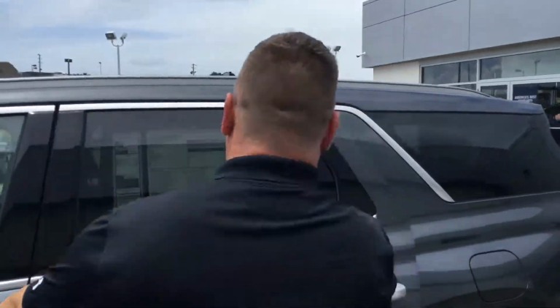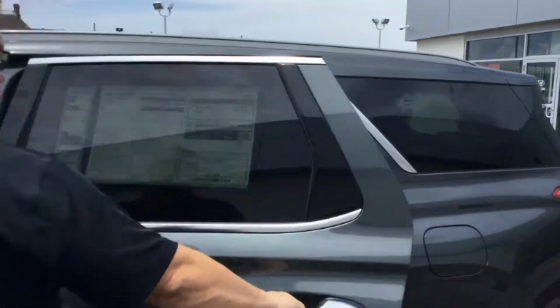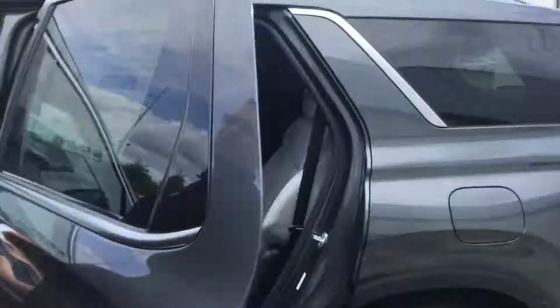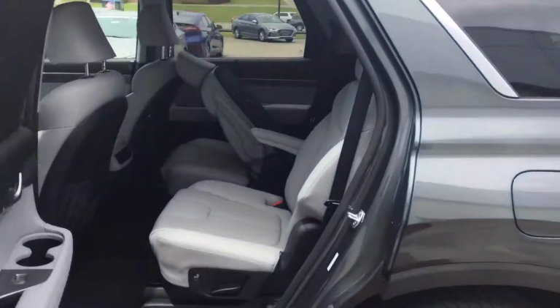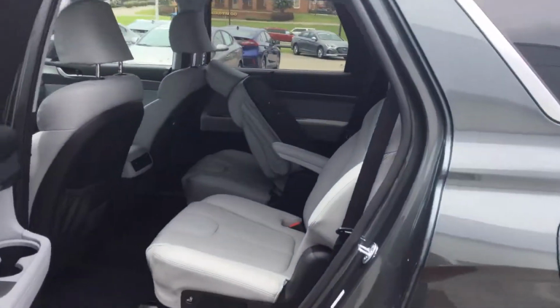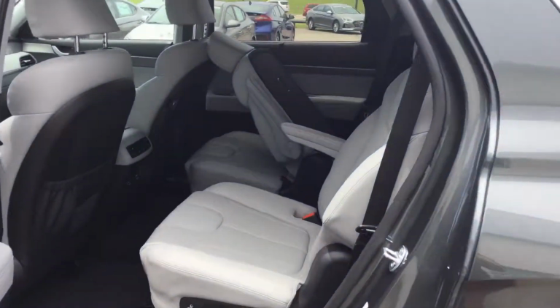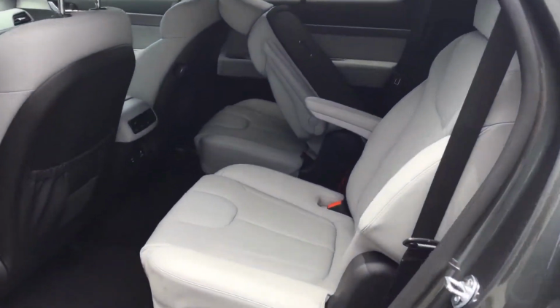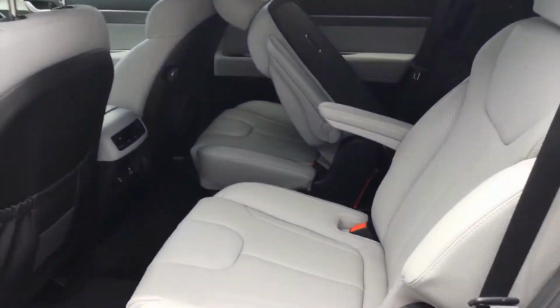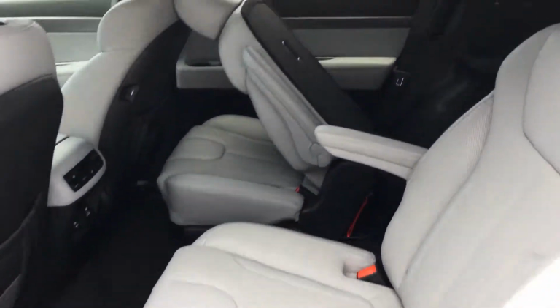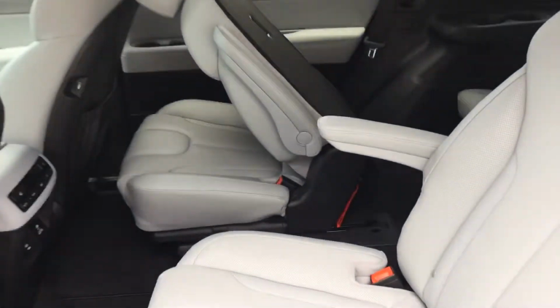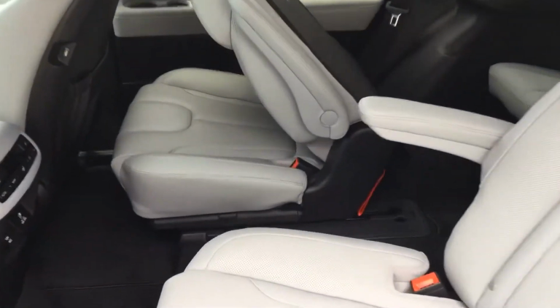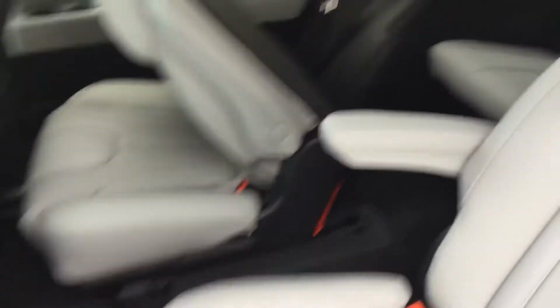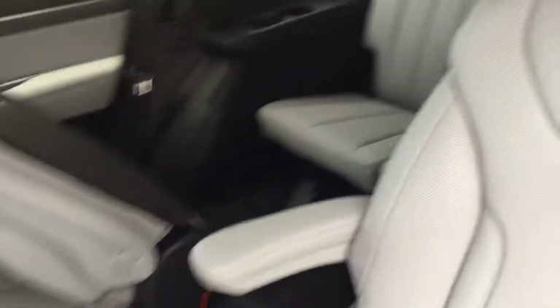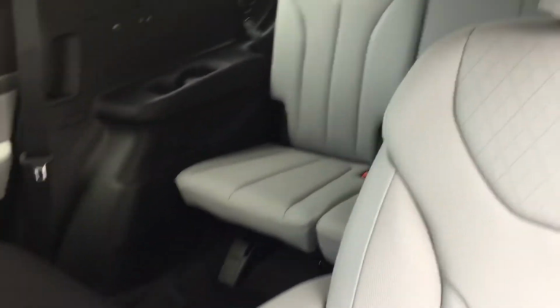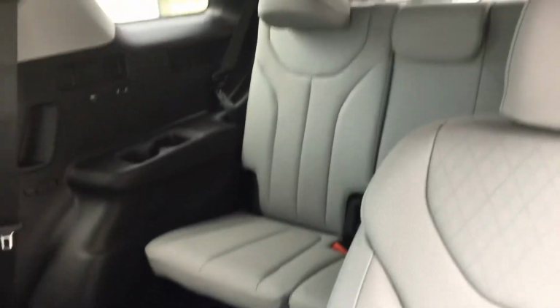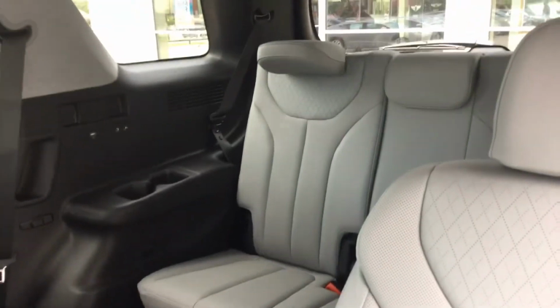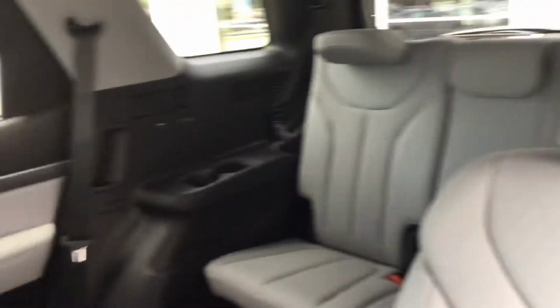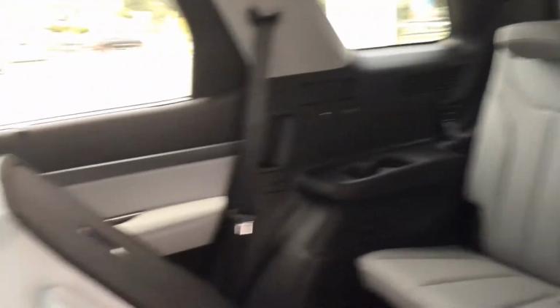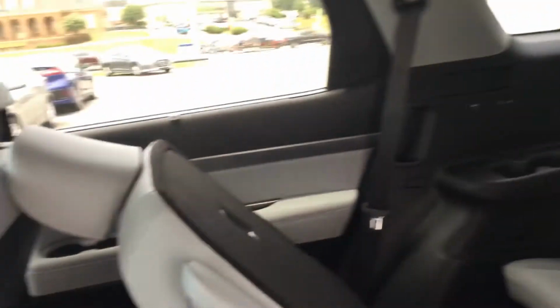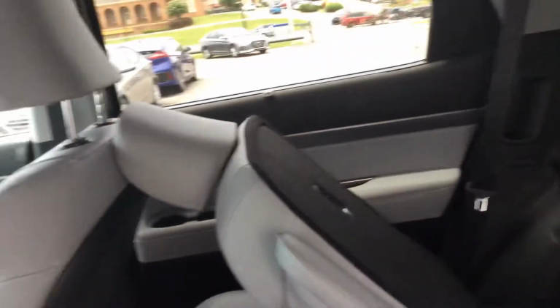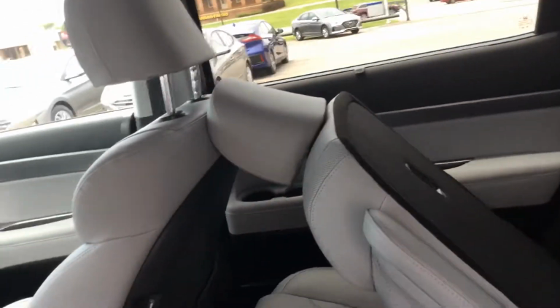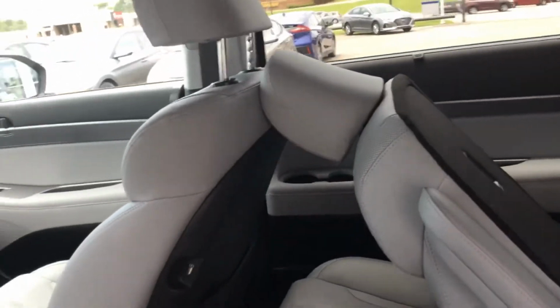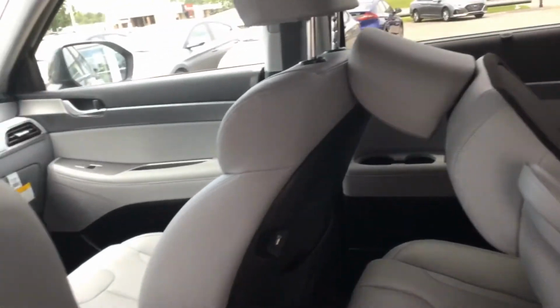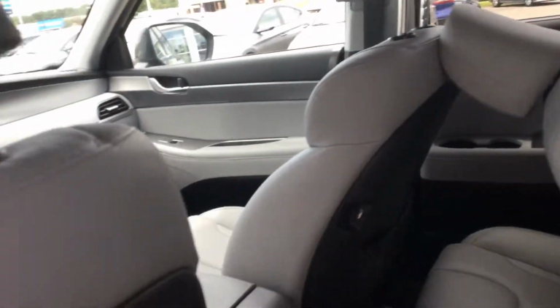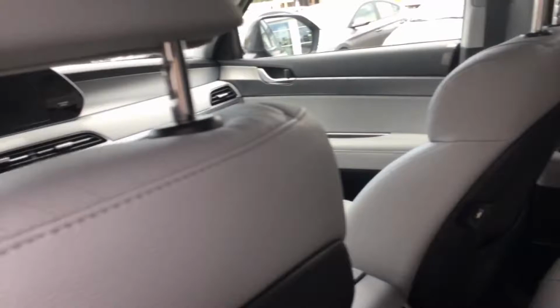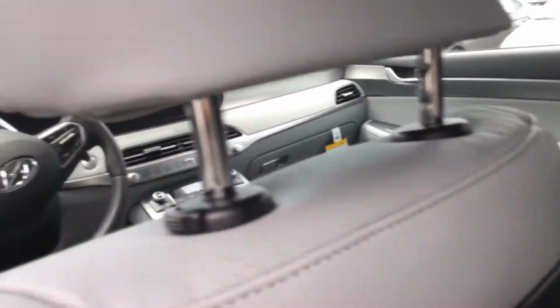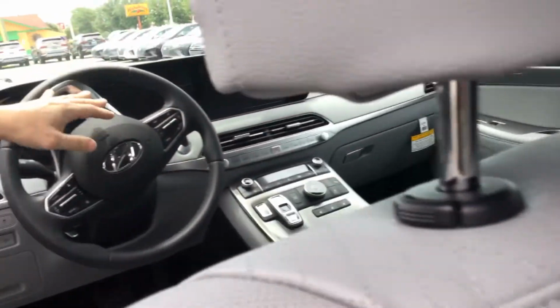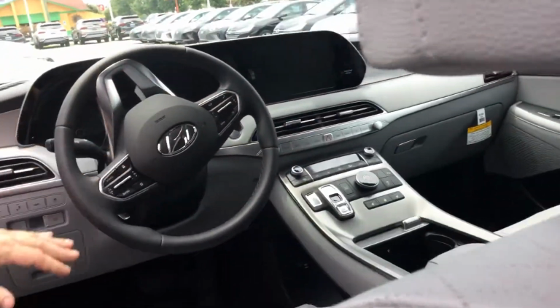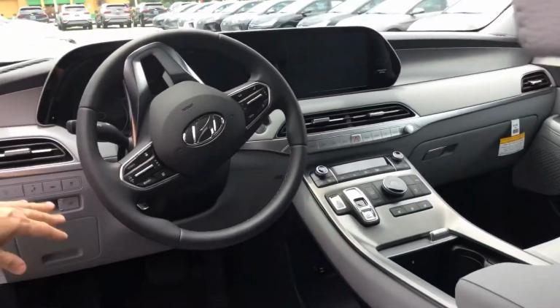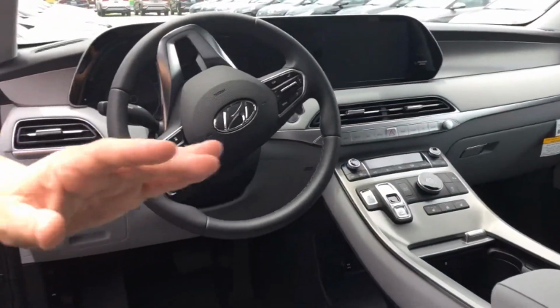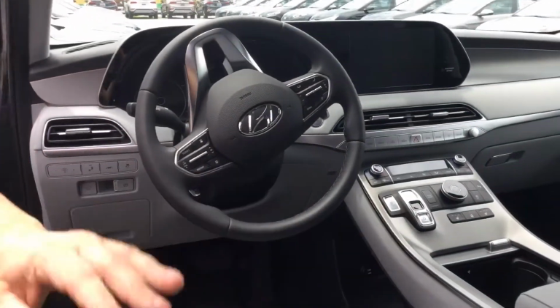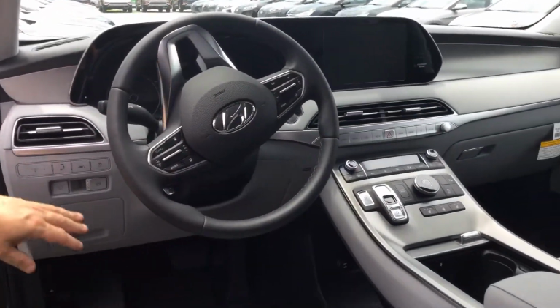Let's take a look inside. They come with either bench seats or captain's chairs. They all come with USB ports in the chairs, wireless chargers, touchscreen, backup camera, Android Auto, and Apple CarPlay.